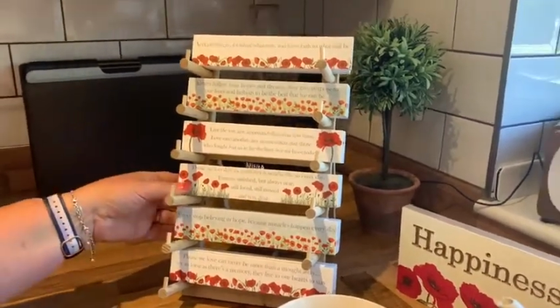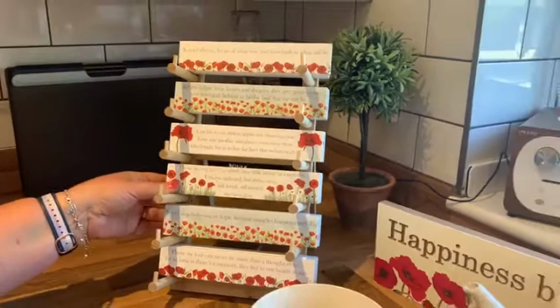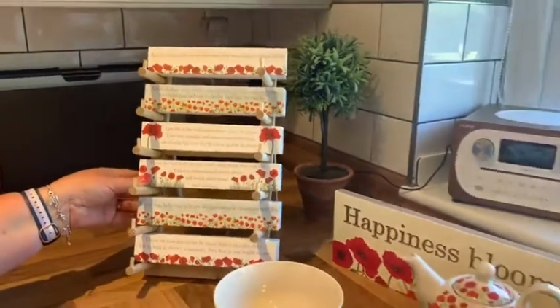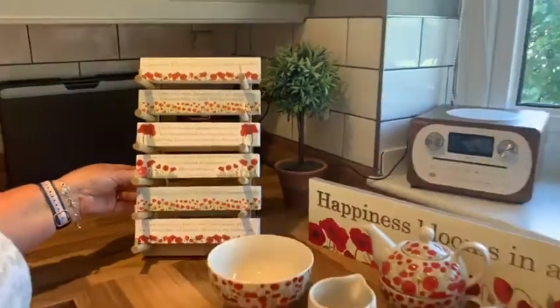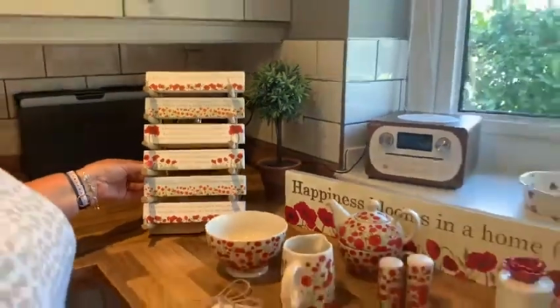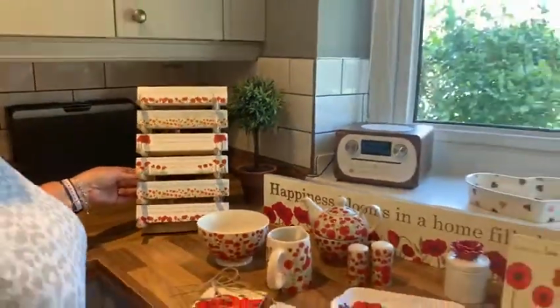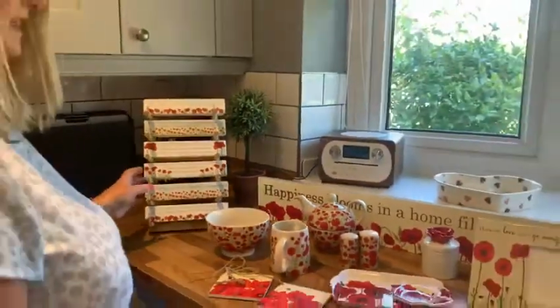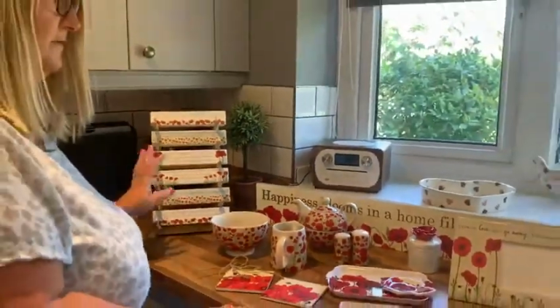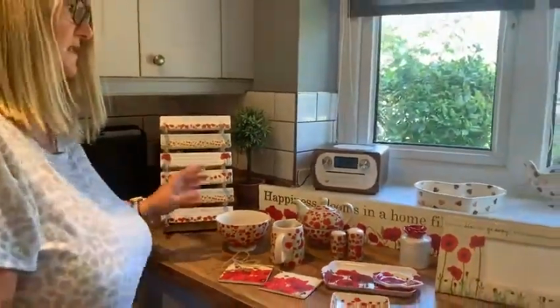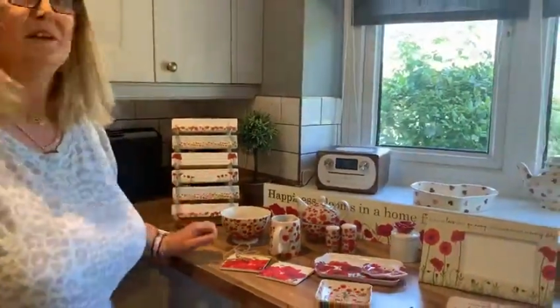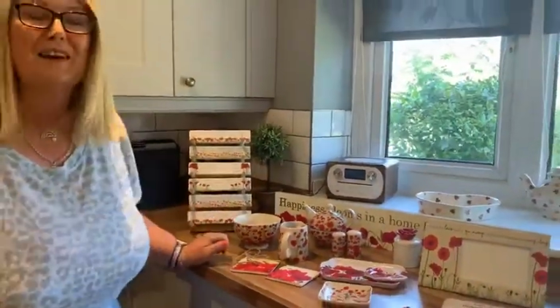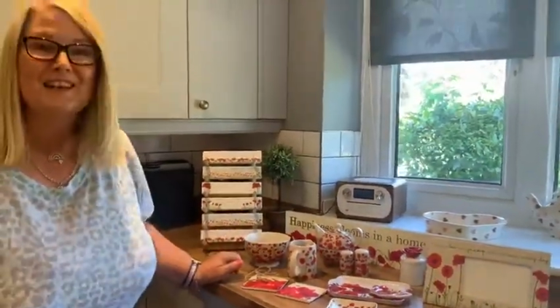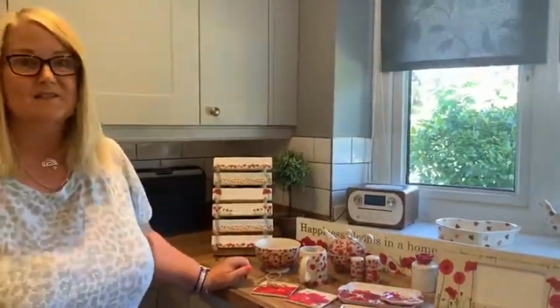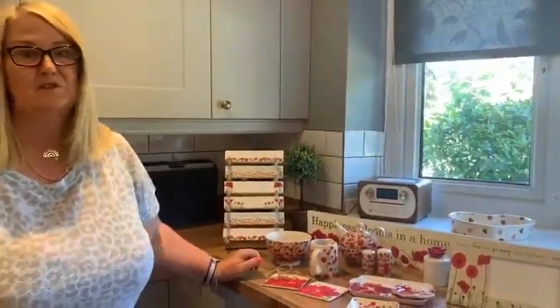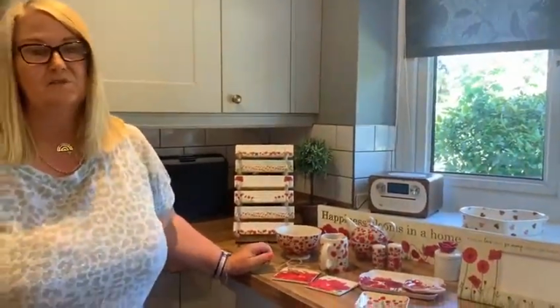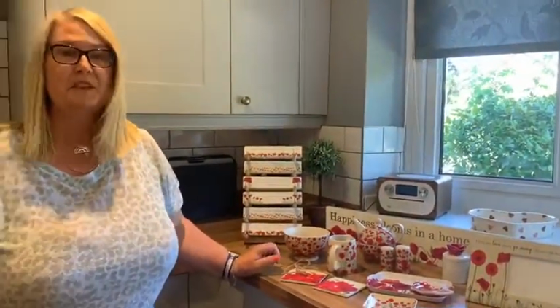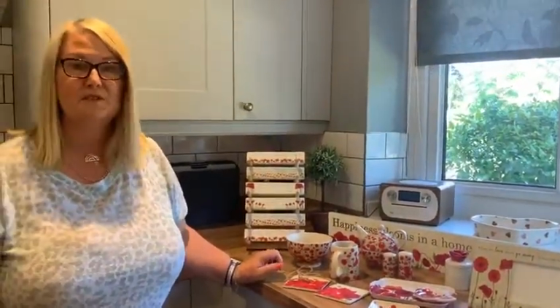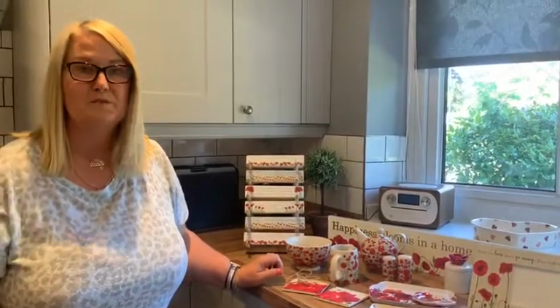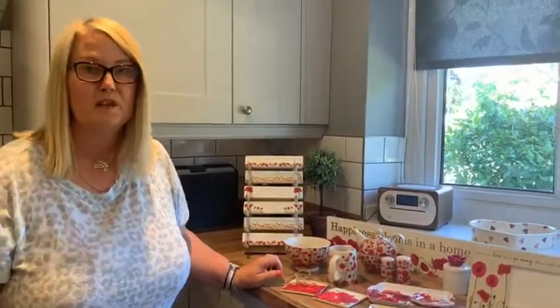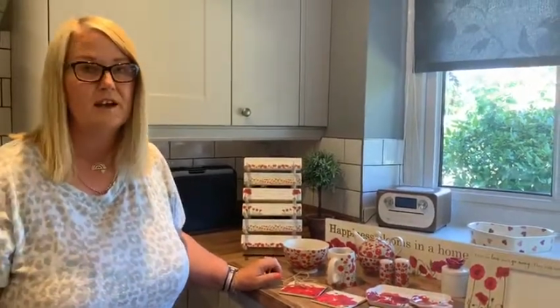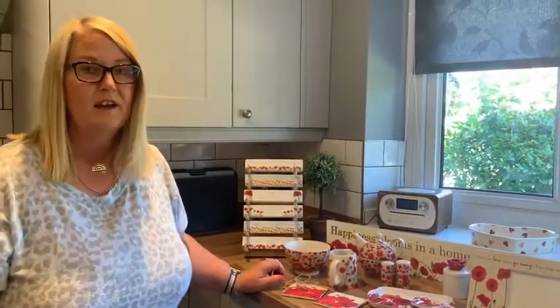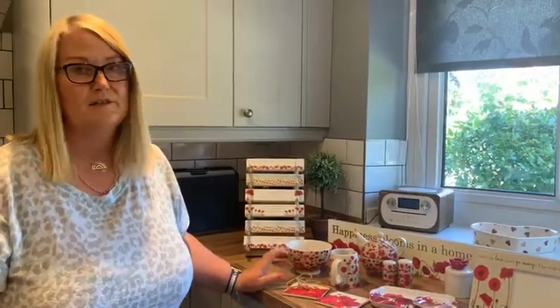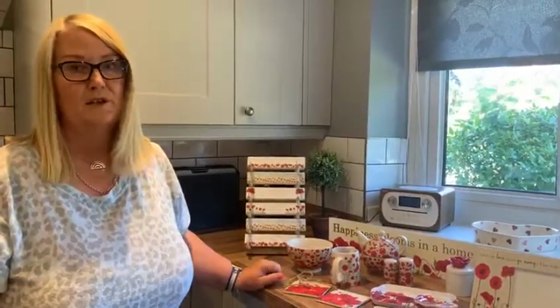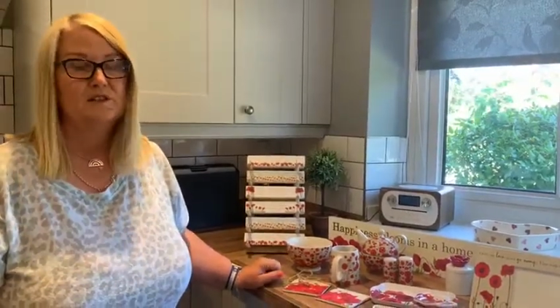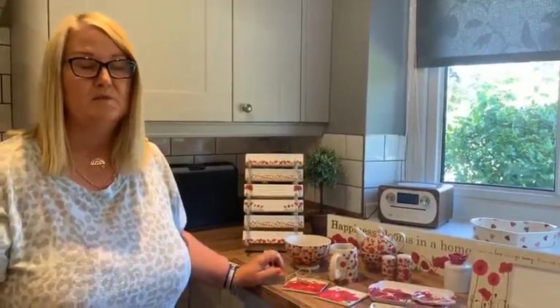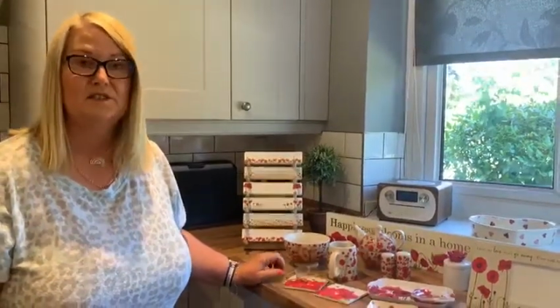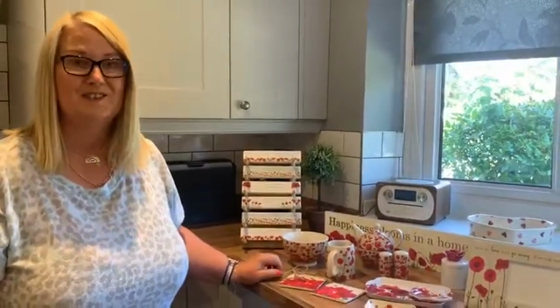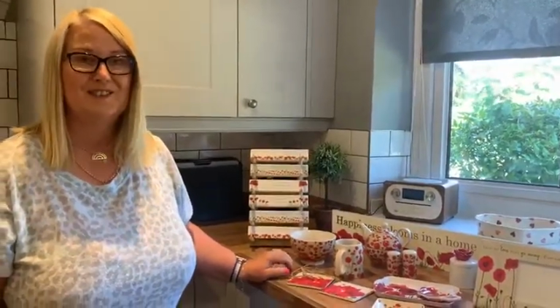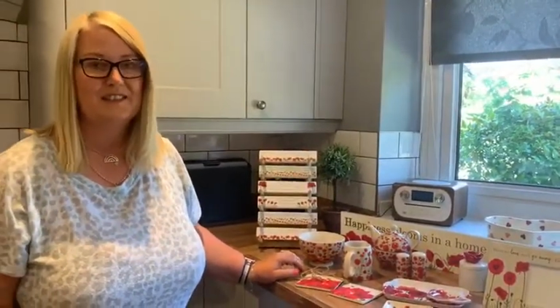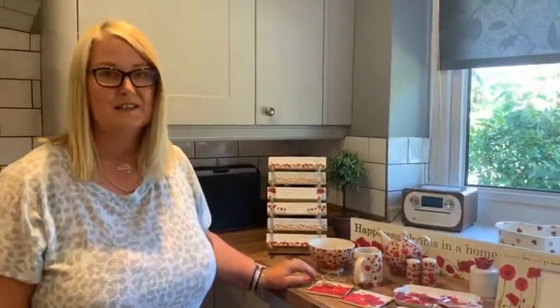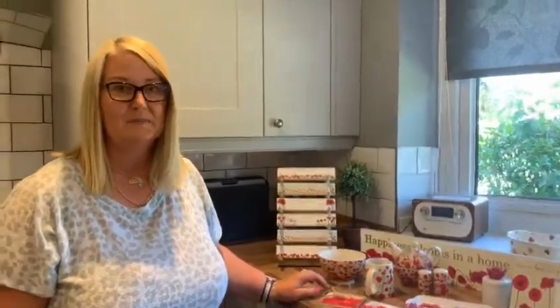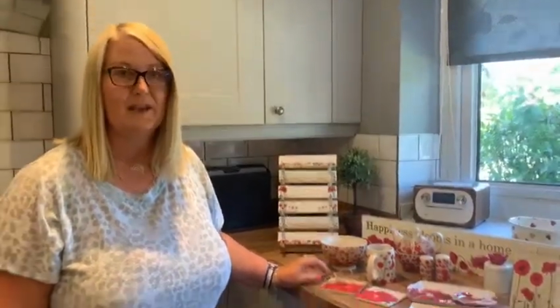So that brings us to the end of our little poppy collection. I hope you like that one. It's all available online and if you've got any questions, please do get in touch. Thanks for listening — bye now.